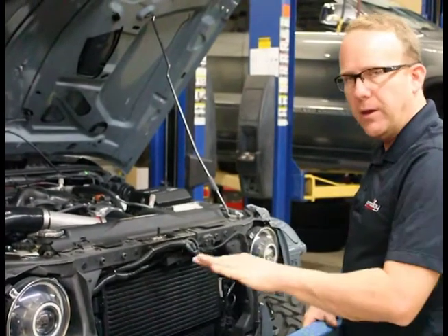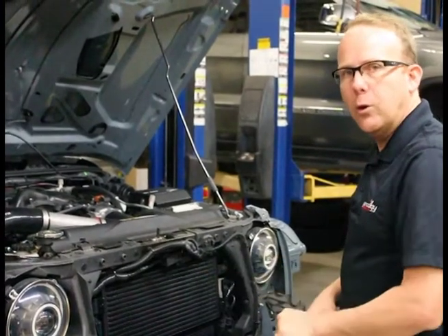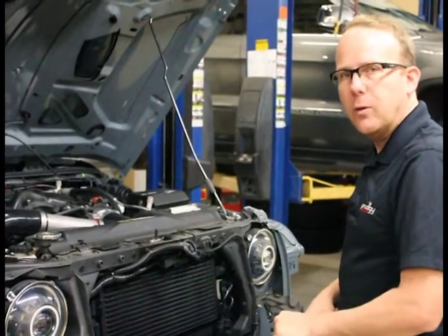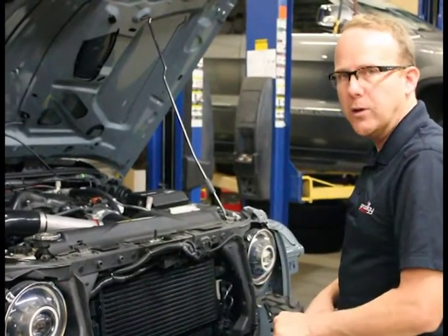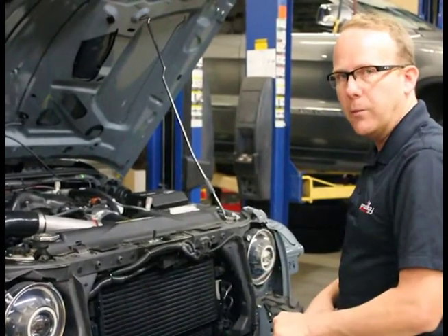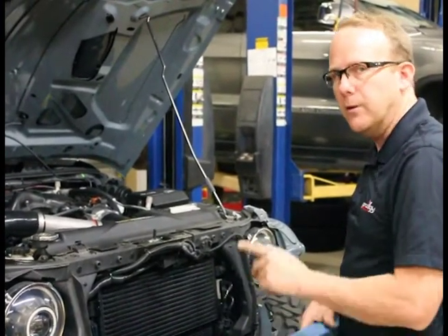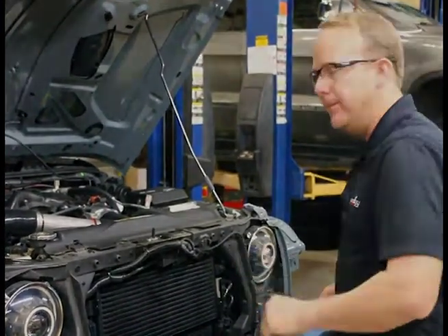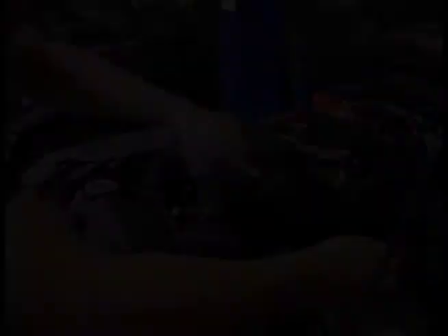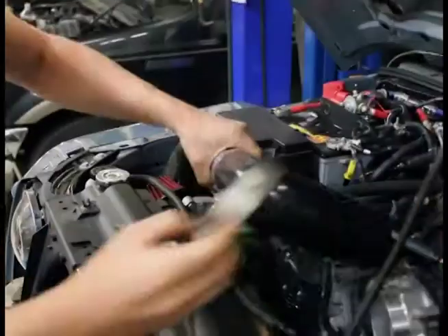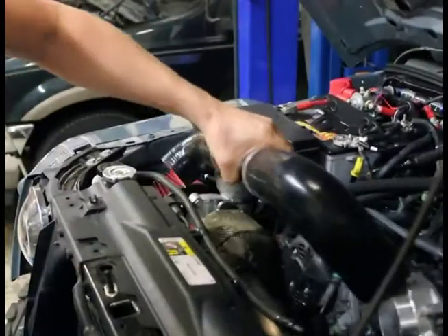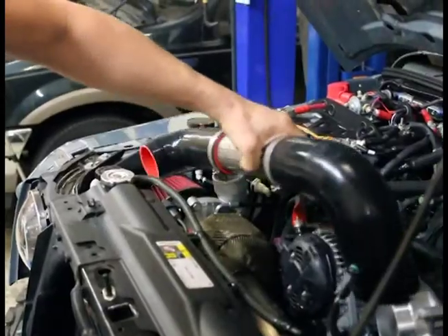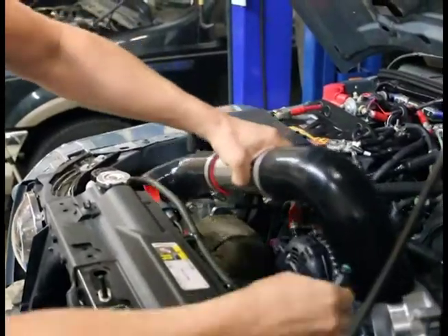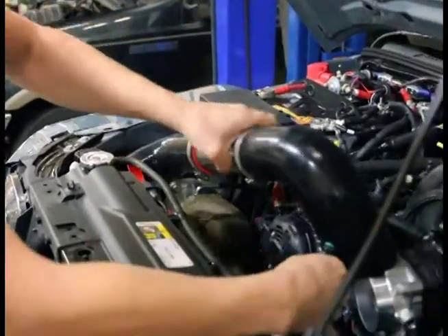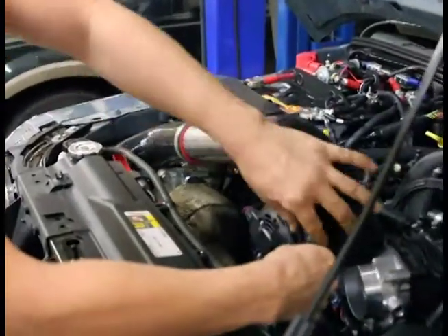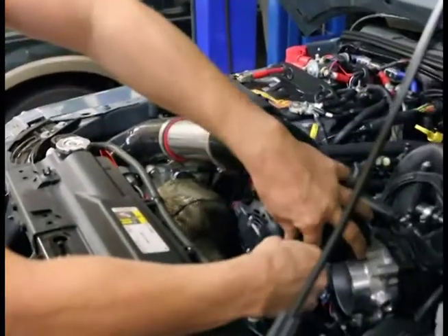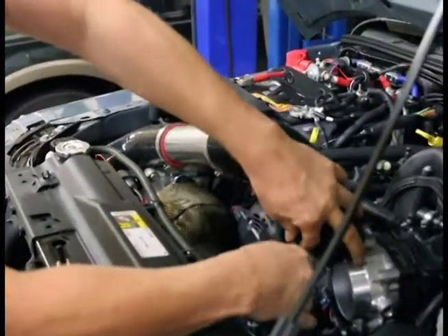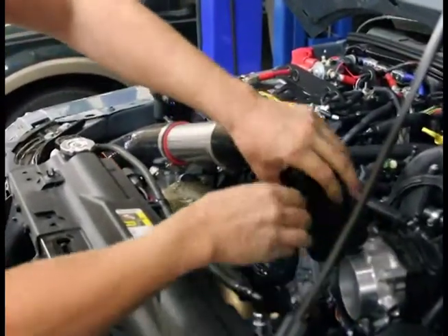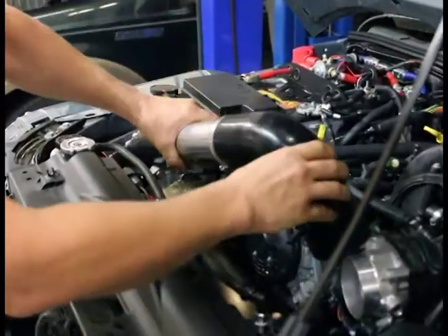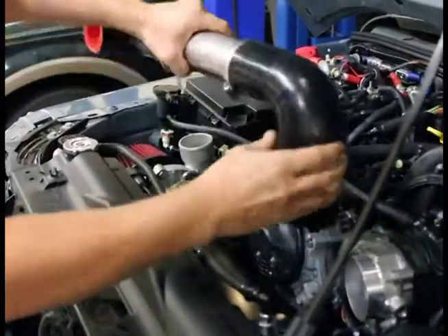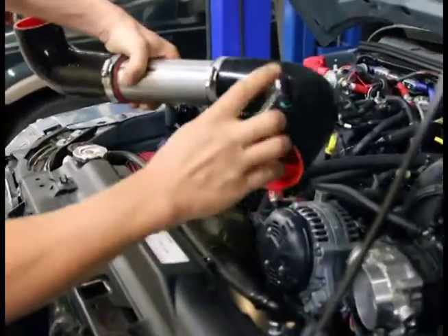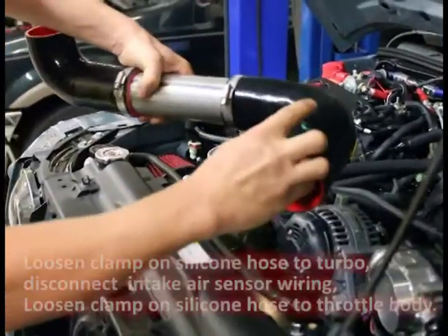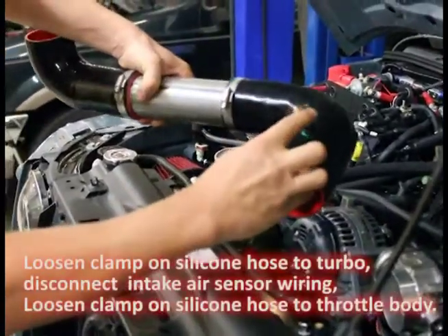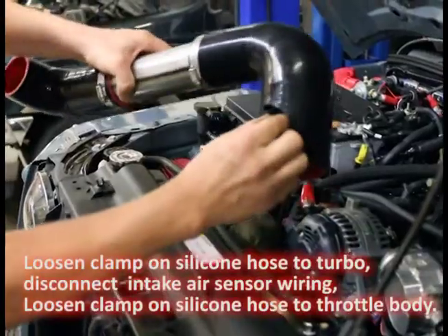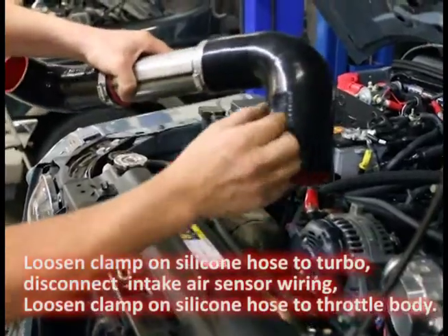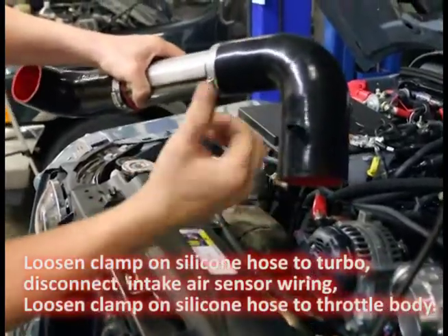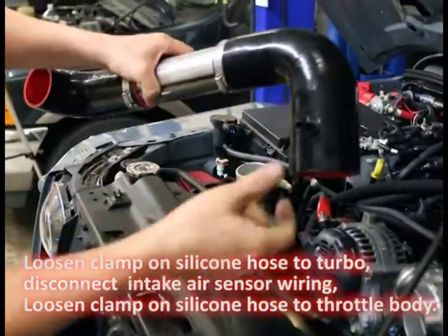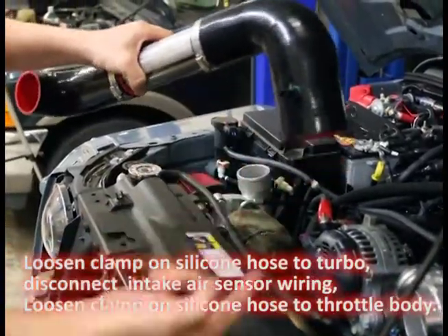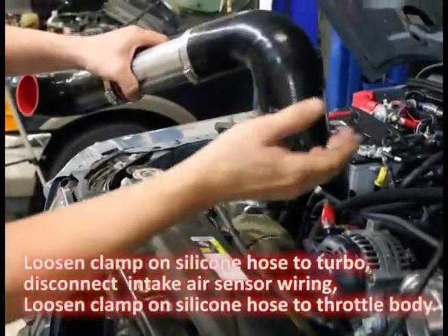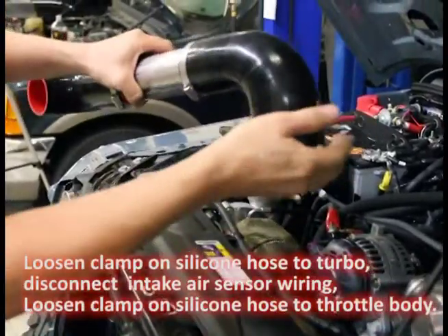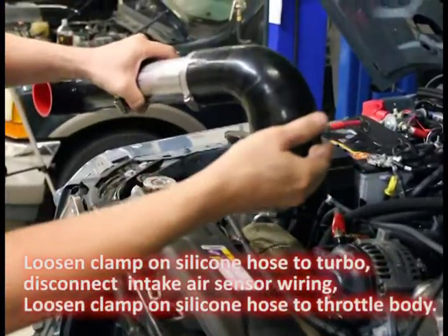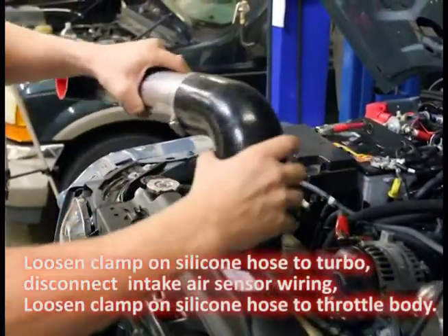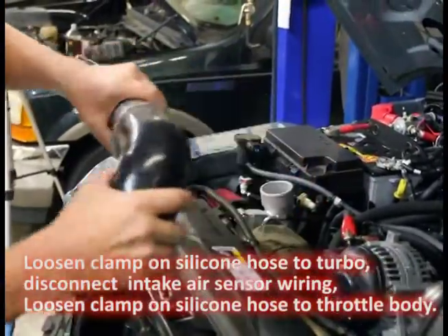Everything is included as always with Project Performance. Let's do it. So real simple to remove — unplug. We'll take our intake air temperature sensor off later and install it on the other hose that's also supplied.